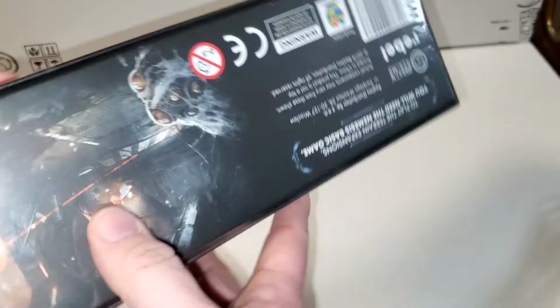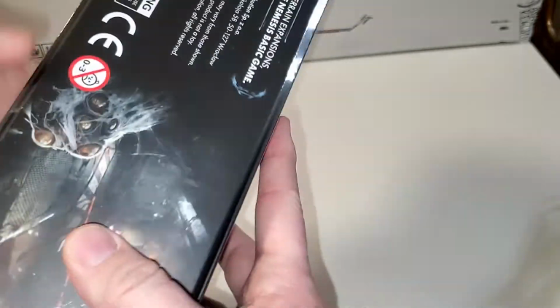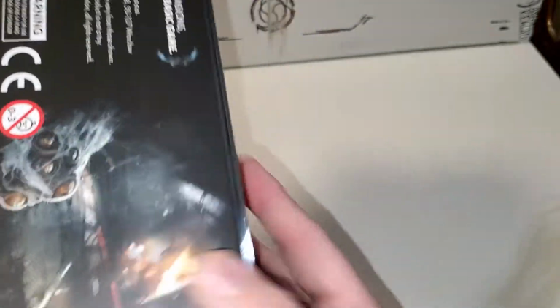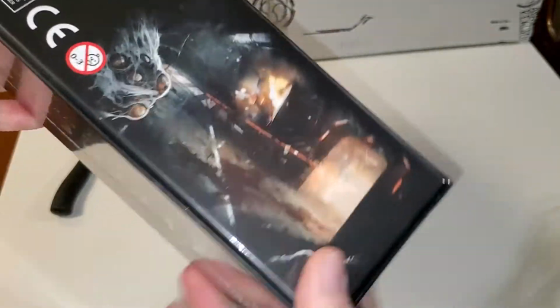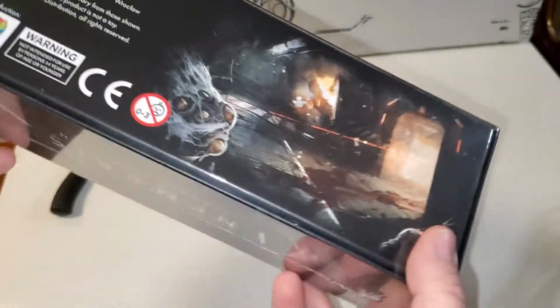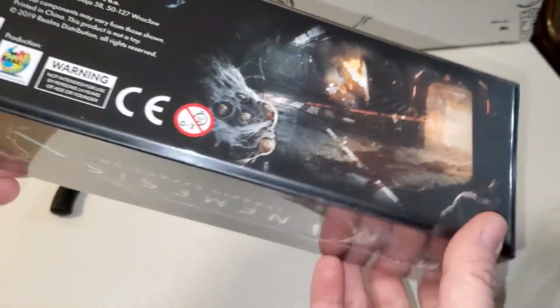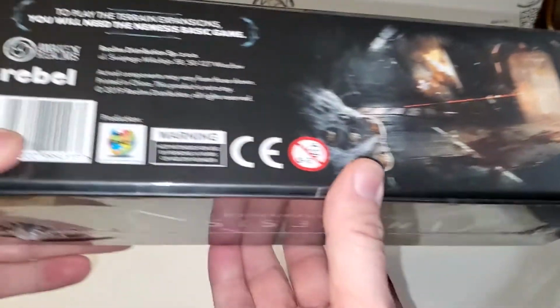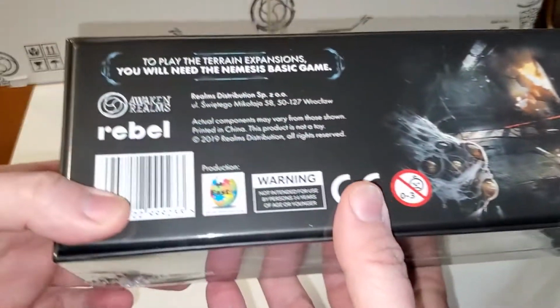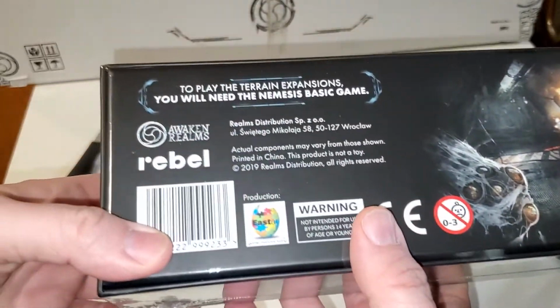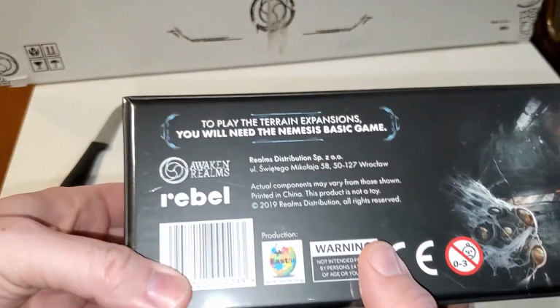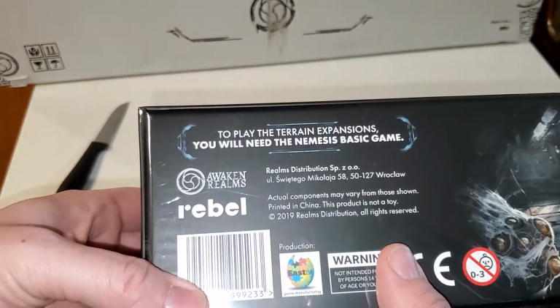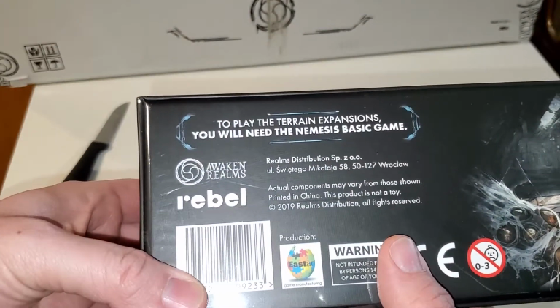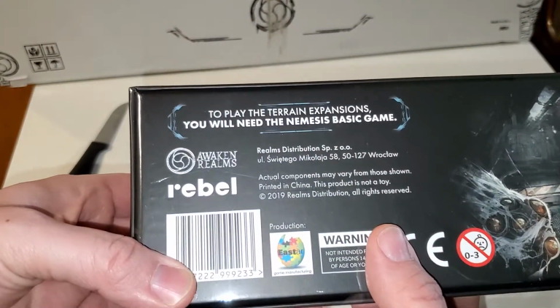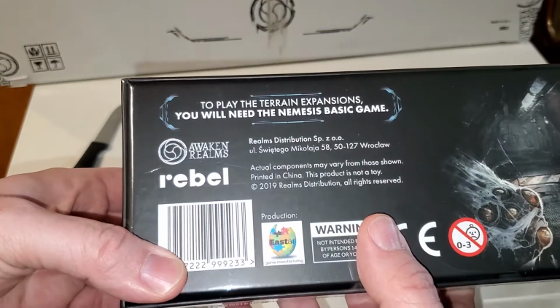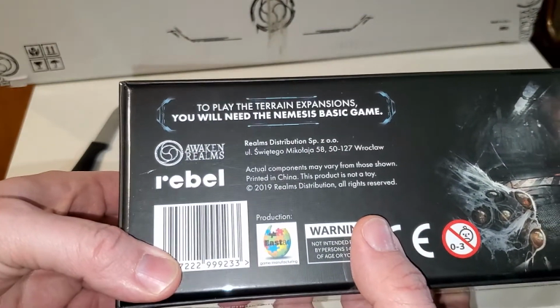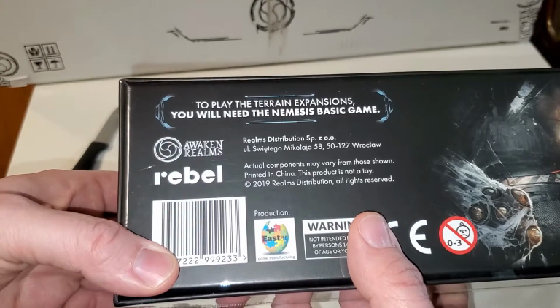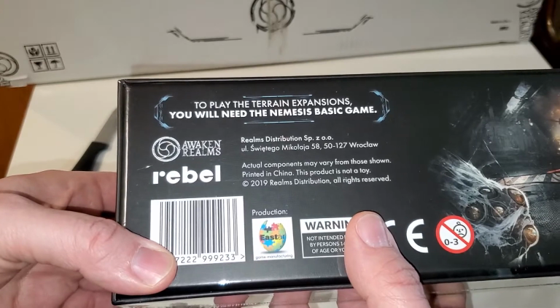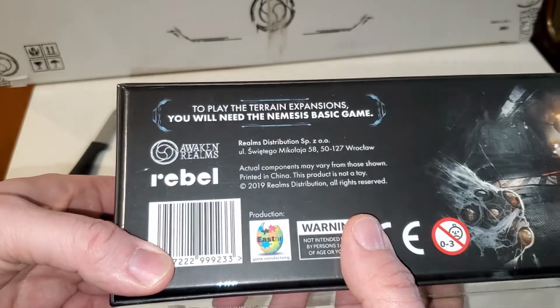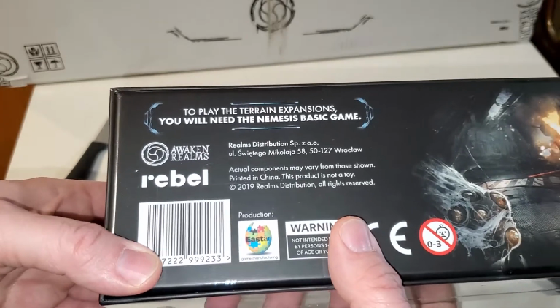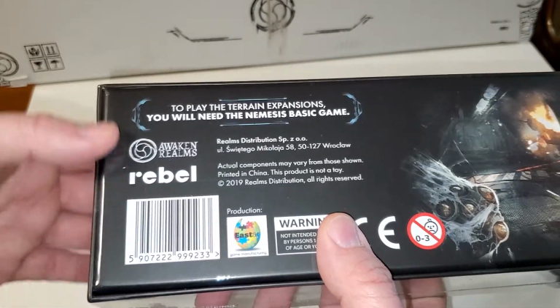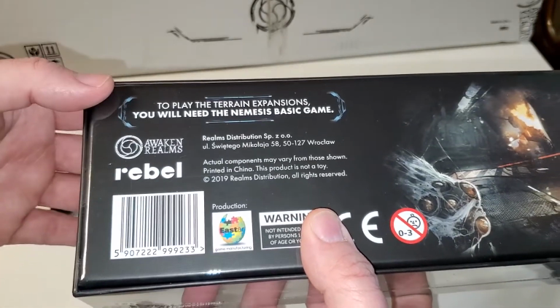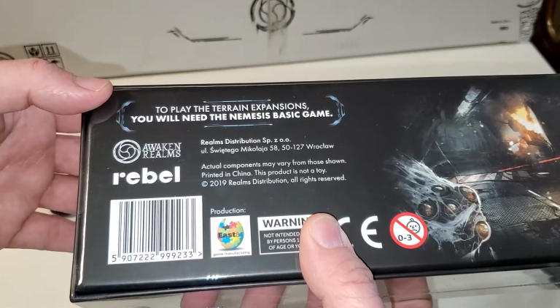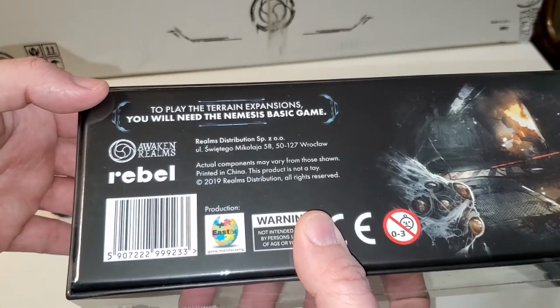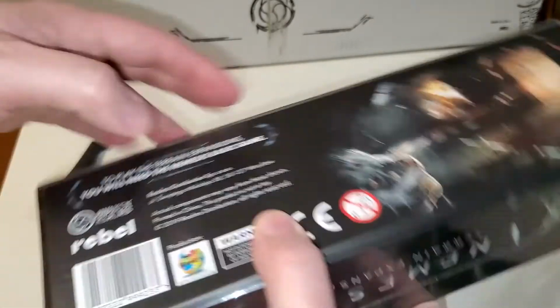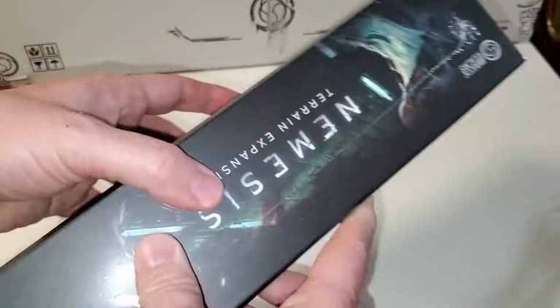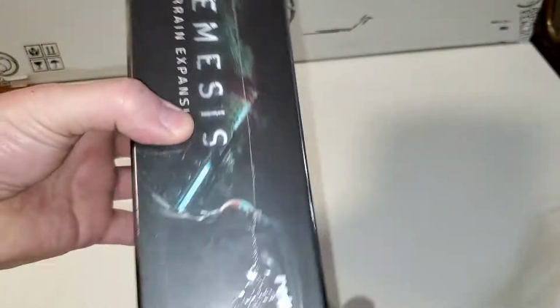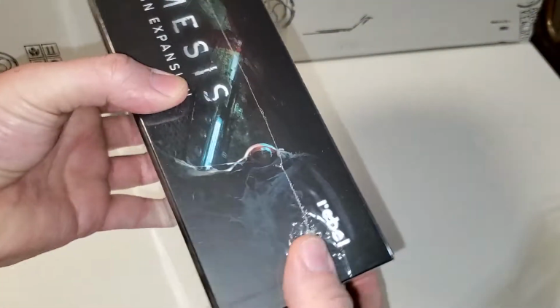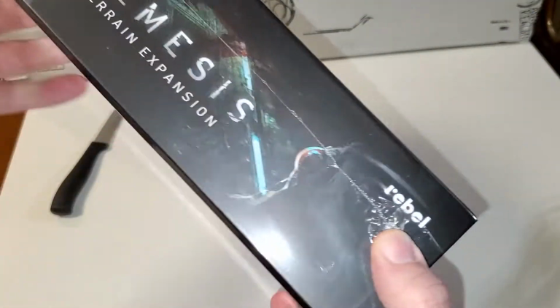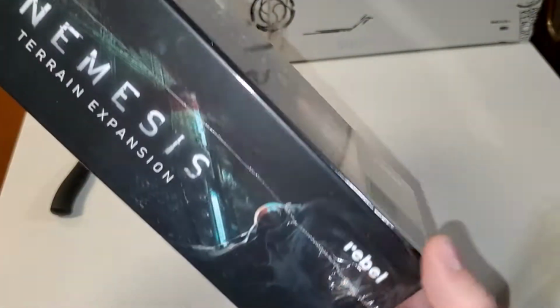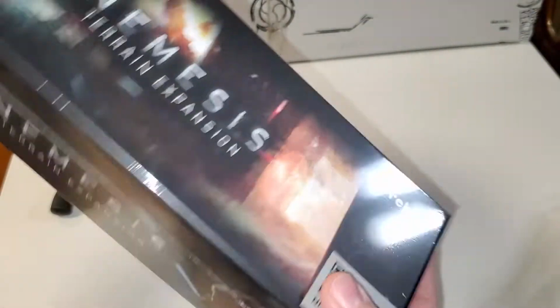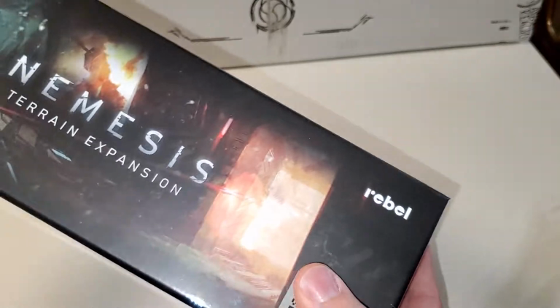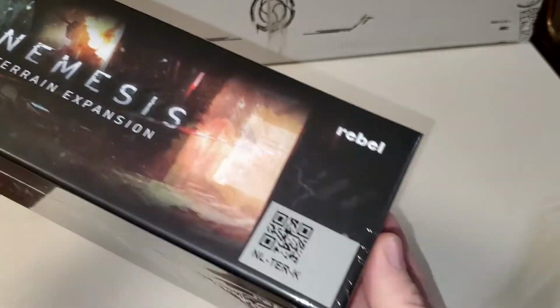What does it say on the back? It doesn't really say a whole lot. To play the Terrain Expansion, you will need the basic game. Otherwise, the box is real nice.